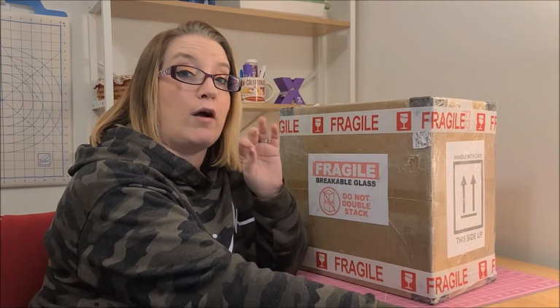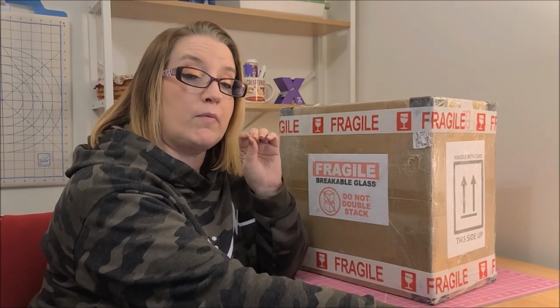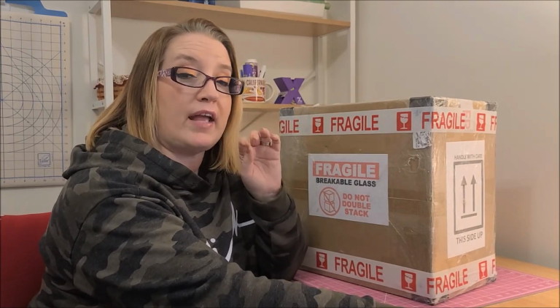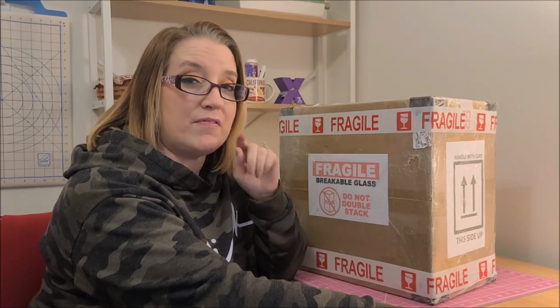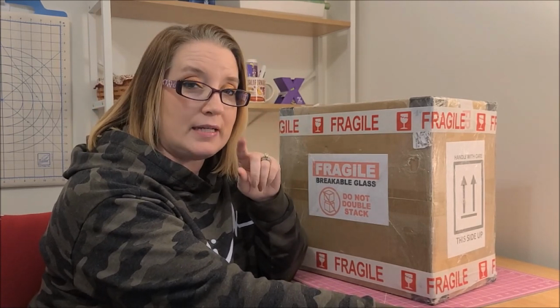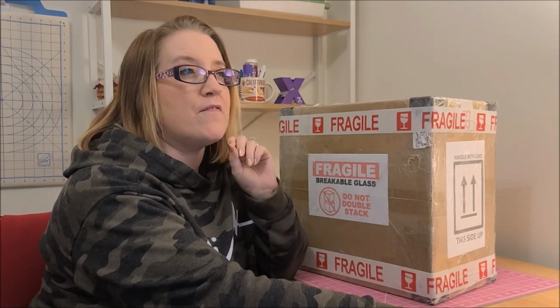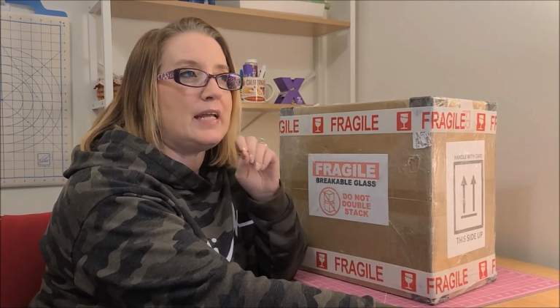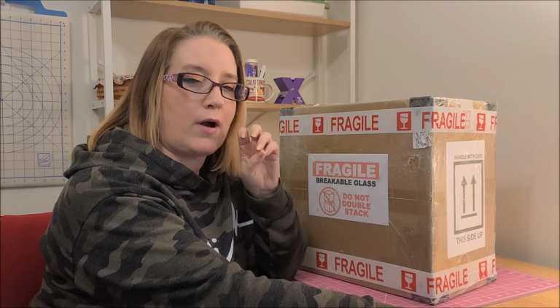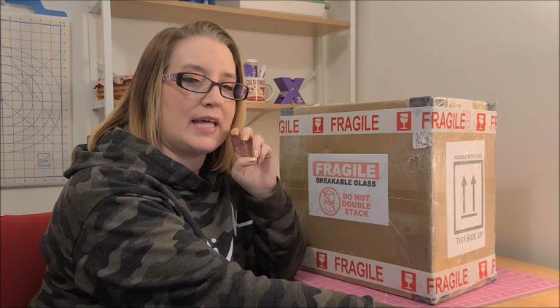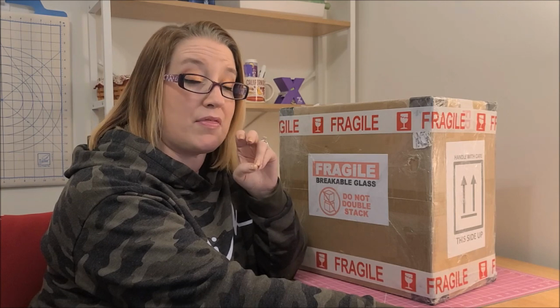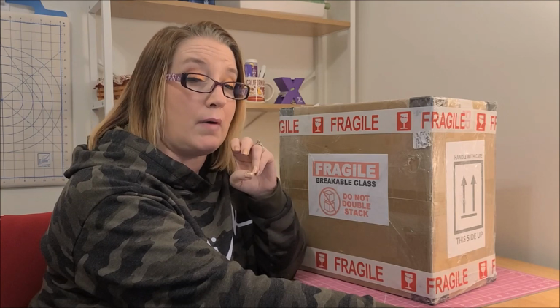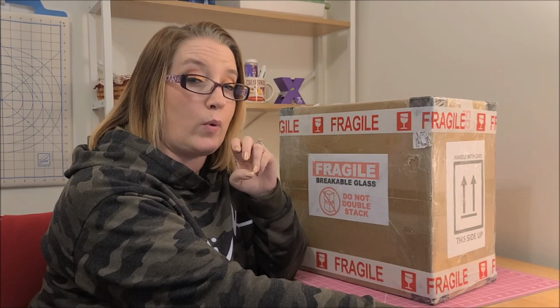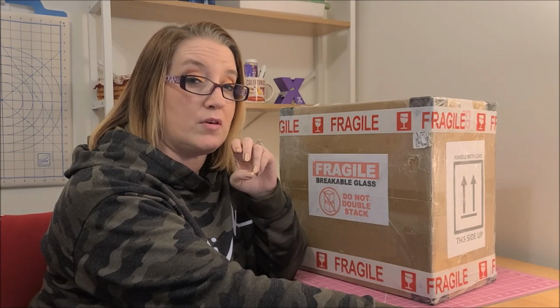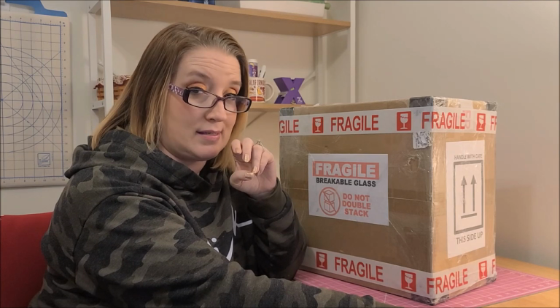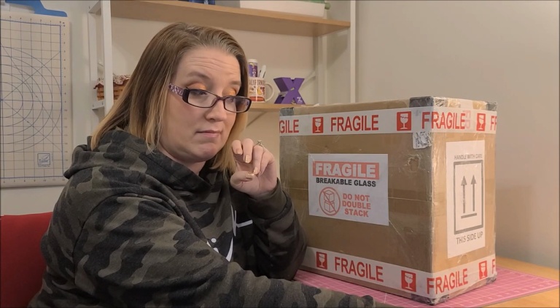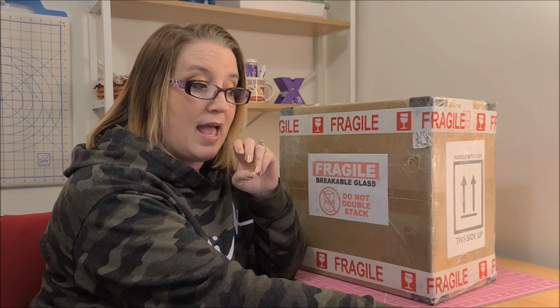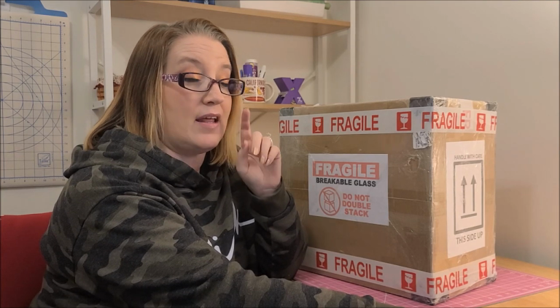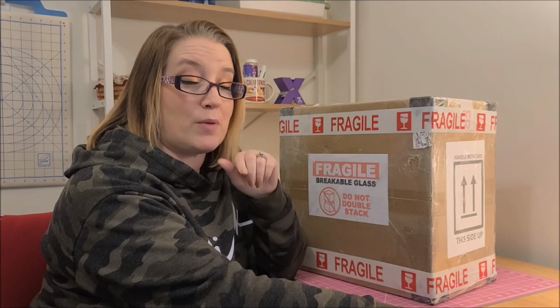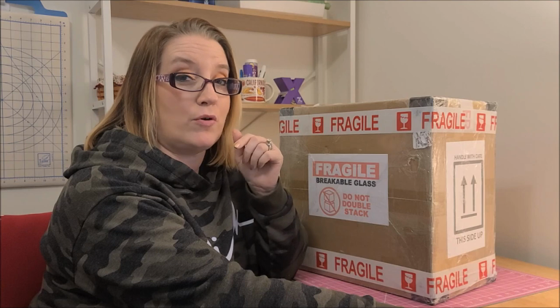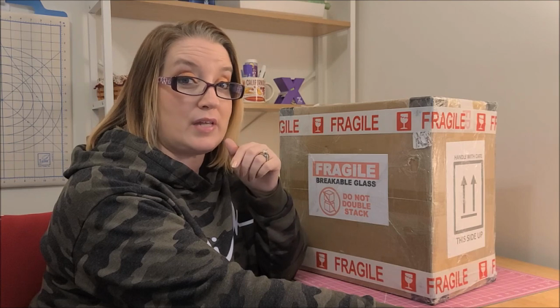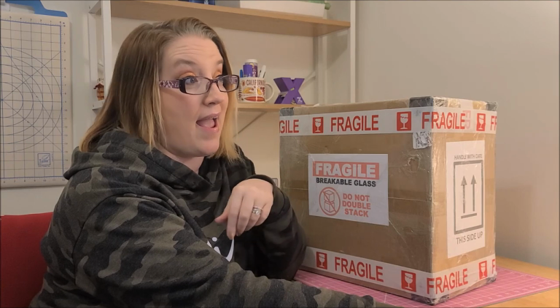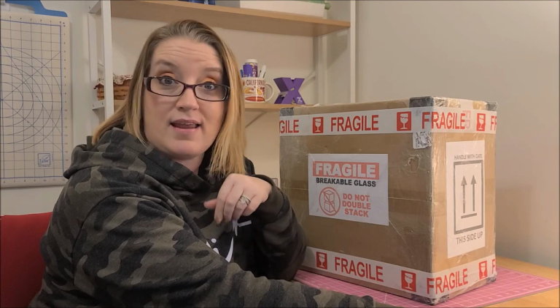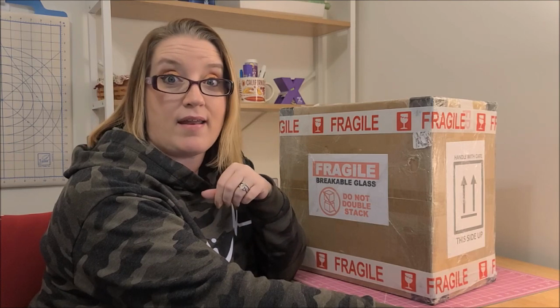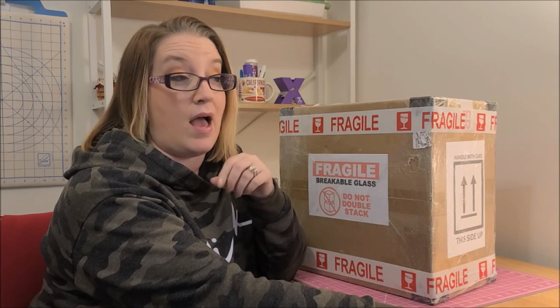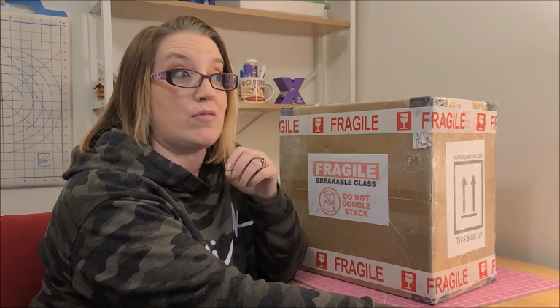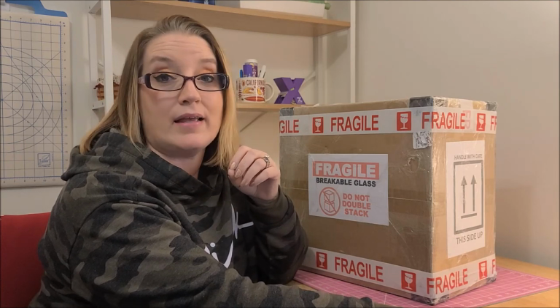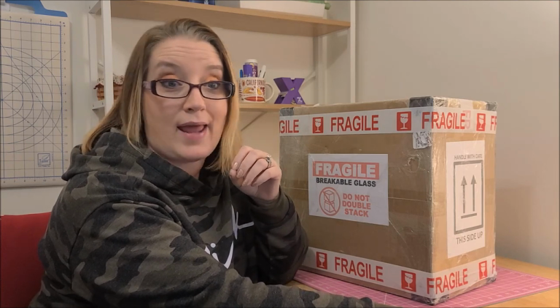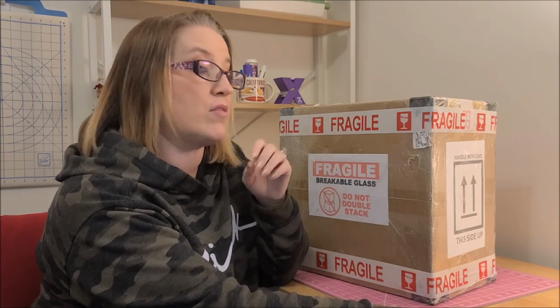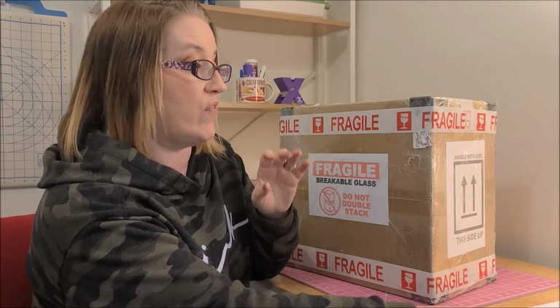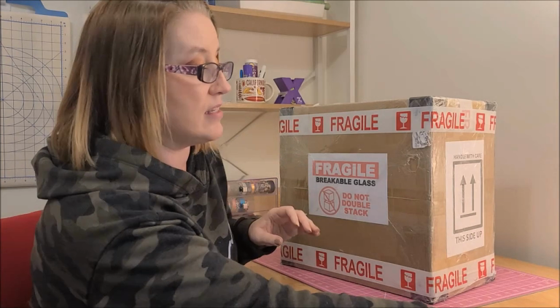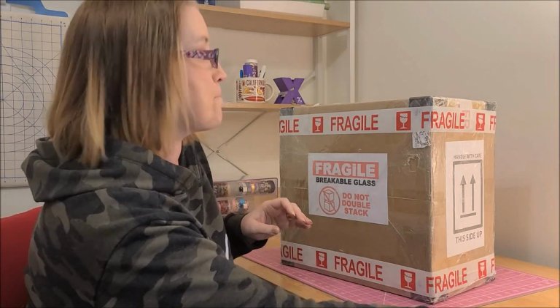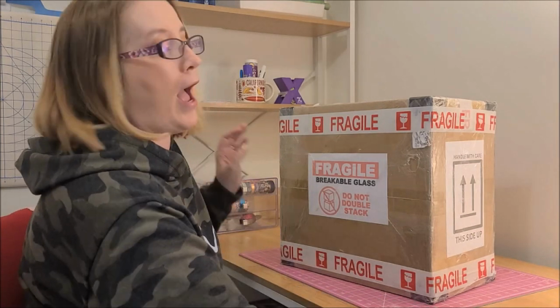The Philippines is approximately 8,000 miles away from the US, and they shipped this on Tuesday and I had it today, Friday. So that was only three or four days. I thought that was fantastic.